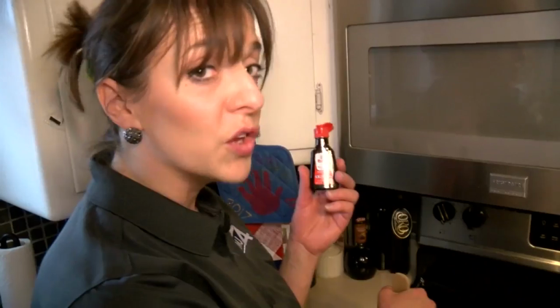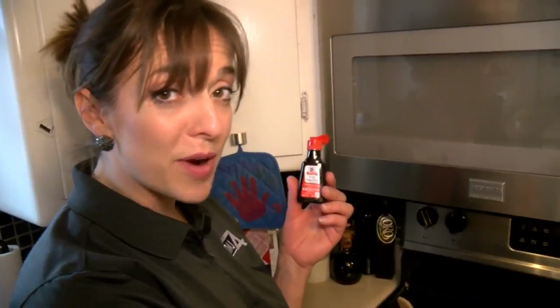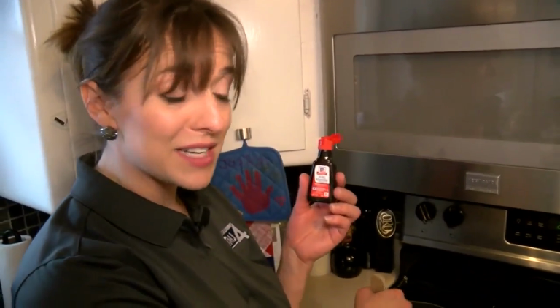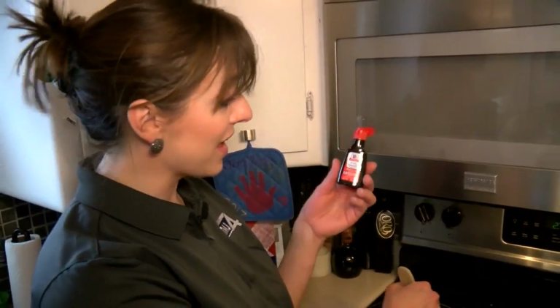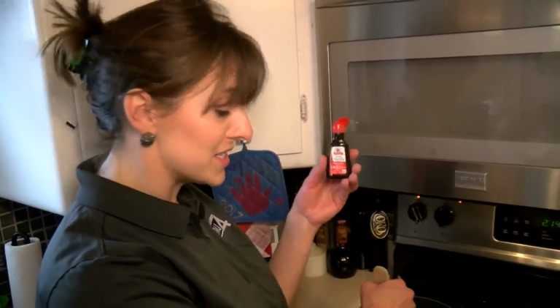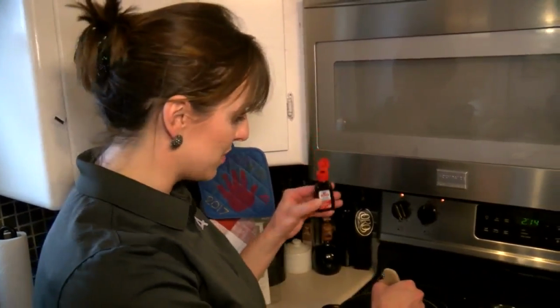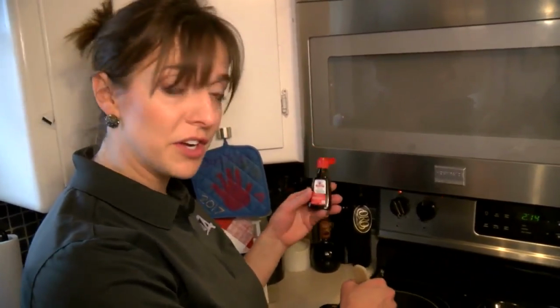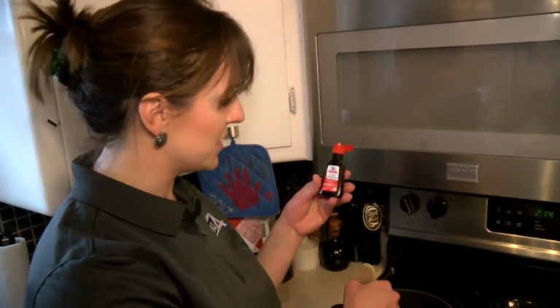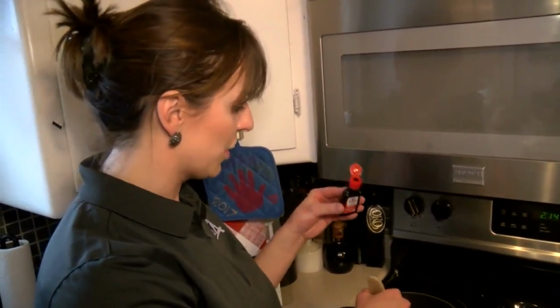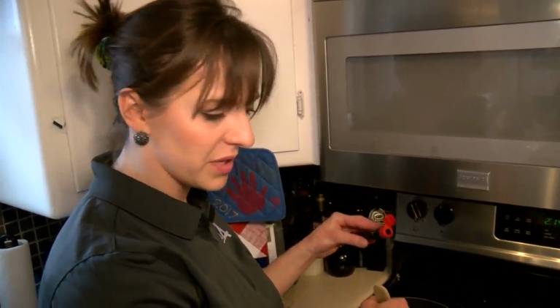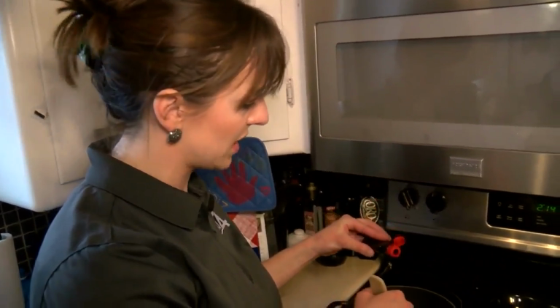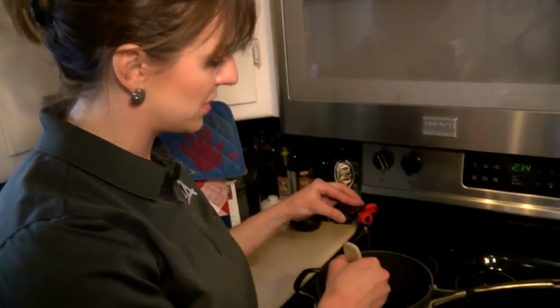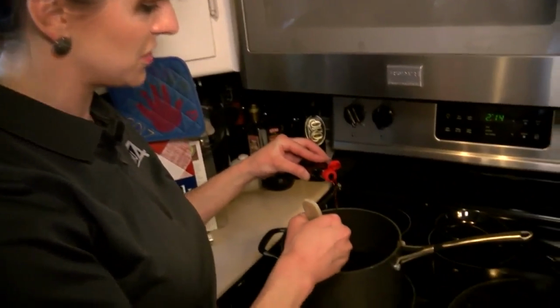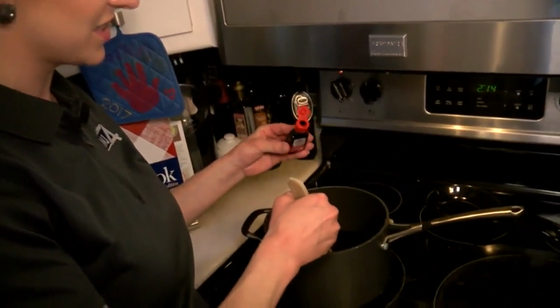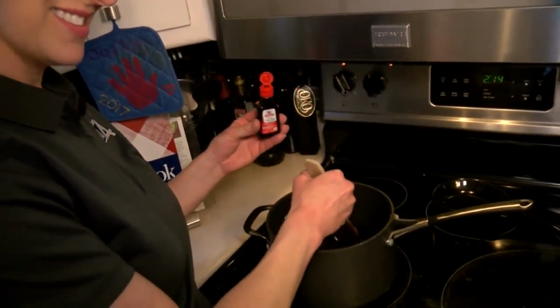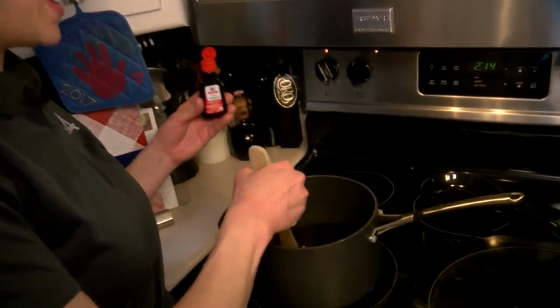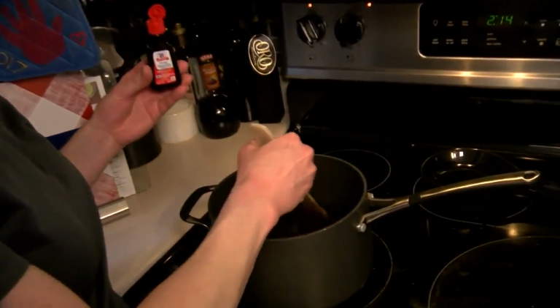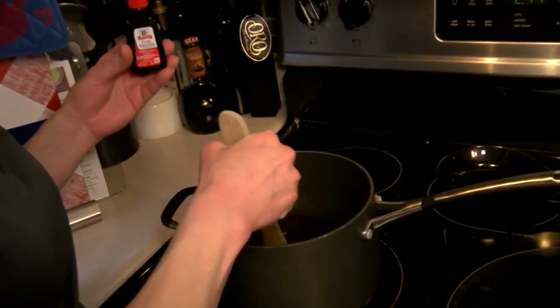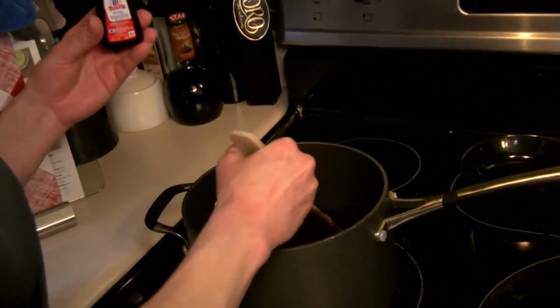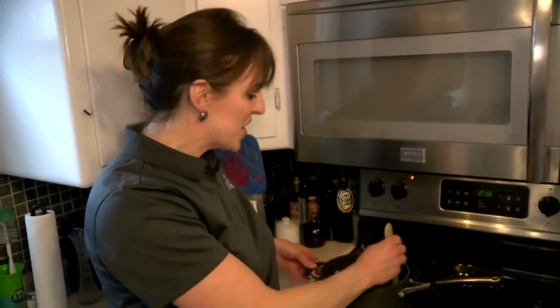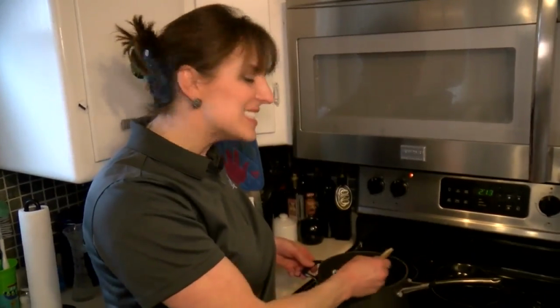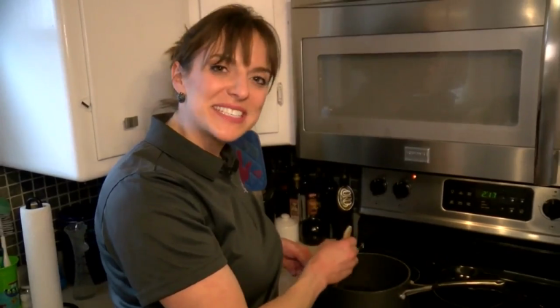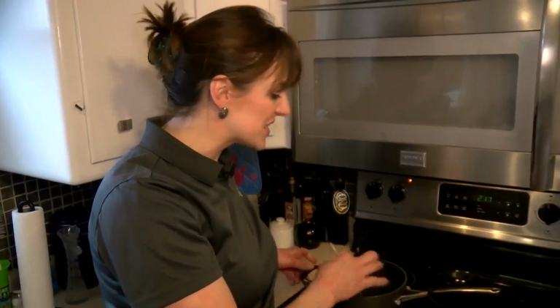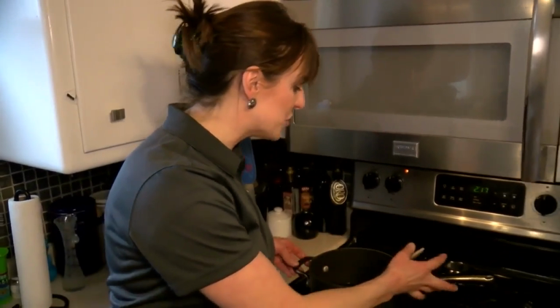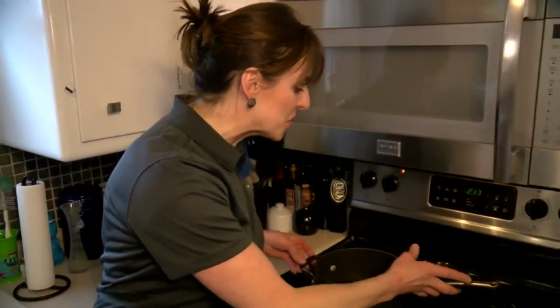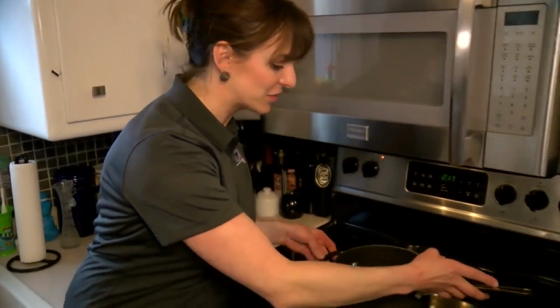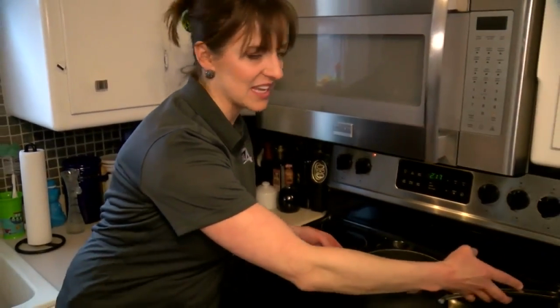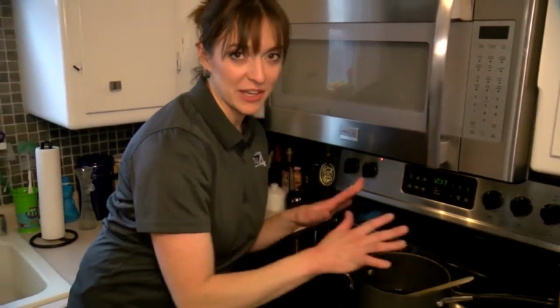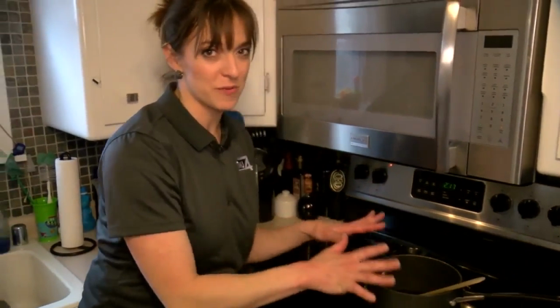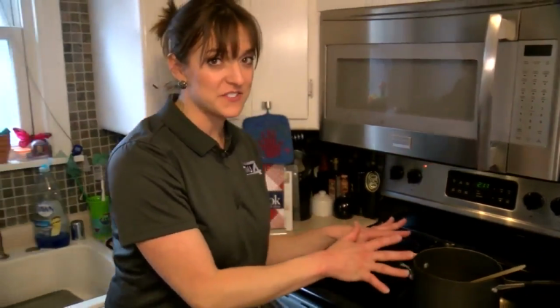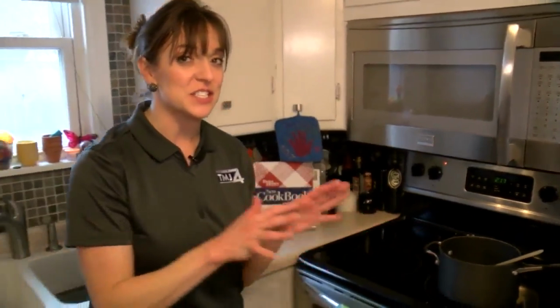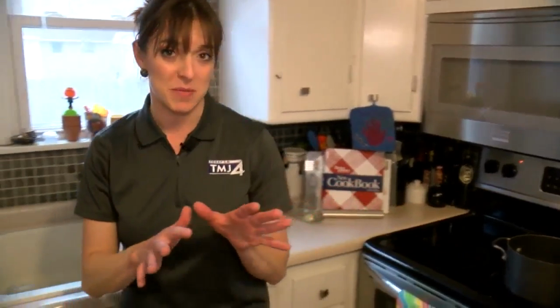If you want your rock candy to be flavored, just add a little bit of flavor. You can use vanilla or peppermint. Once the sugar is all dissolved, you remove it from the heat and let that cool for about 15 to 20 minutes.